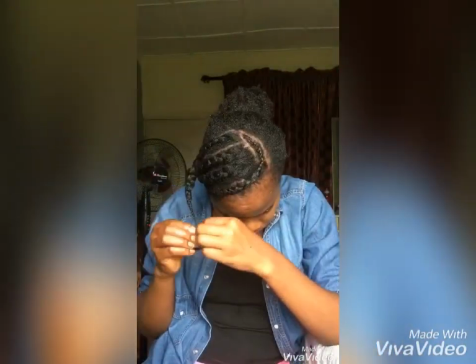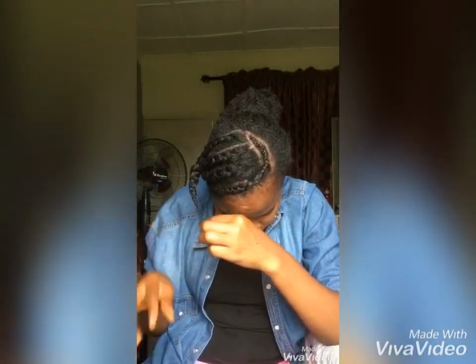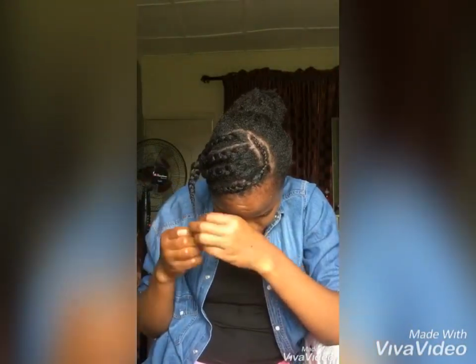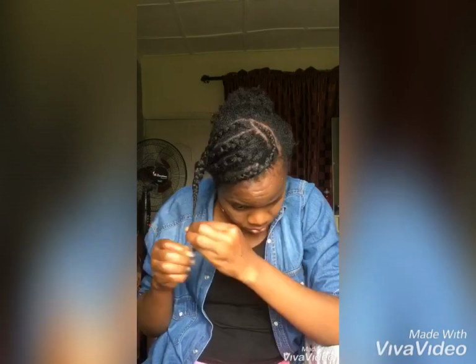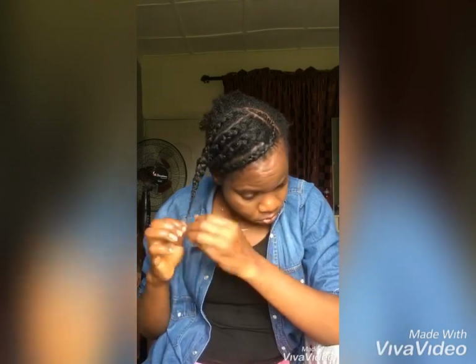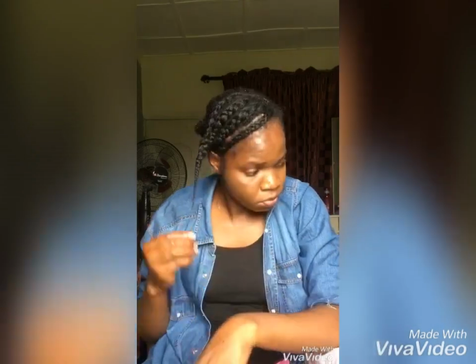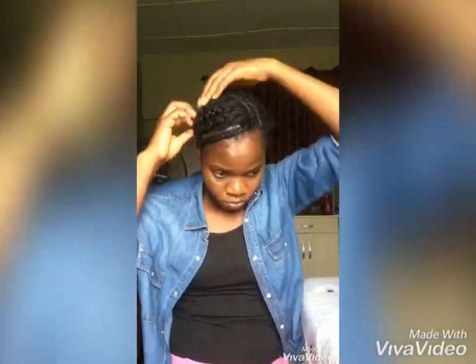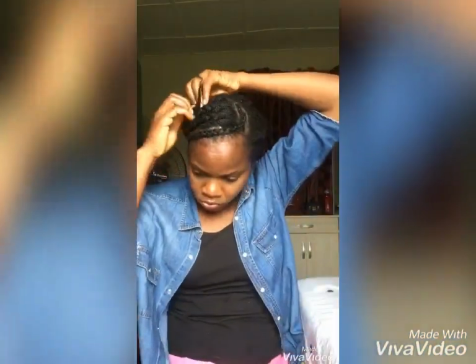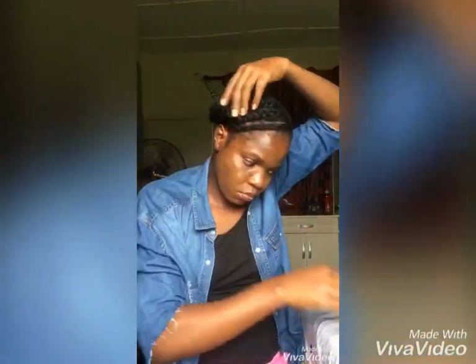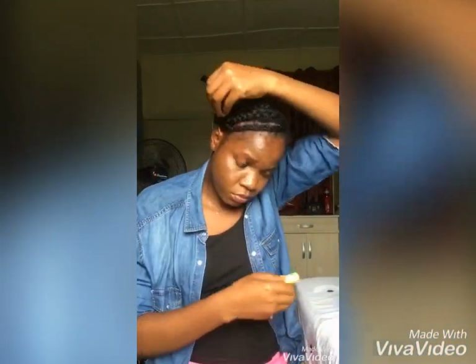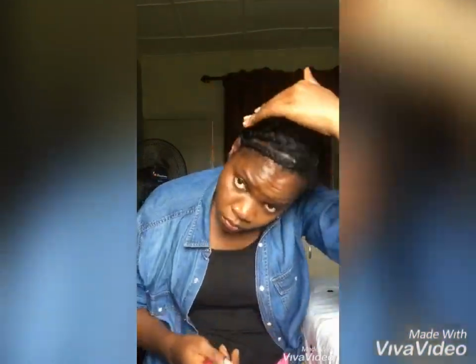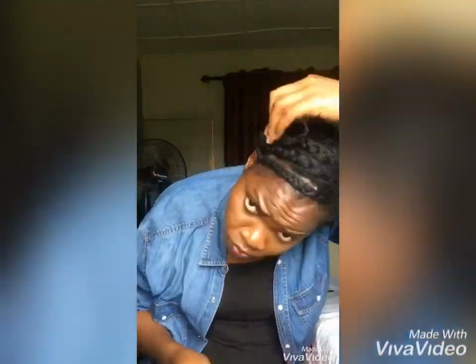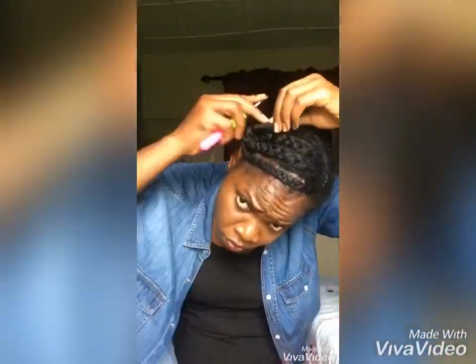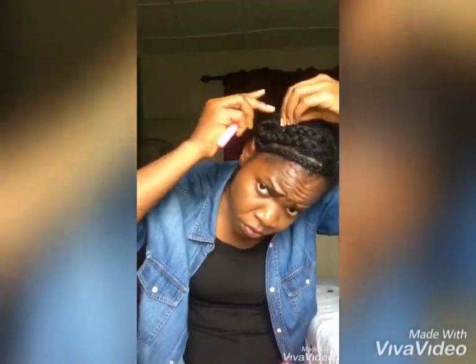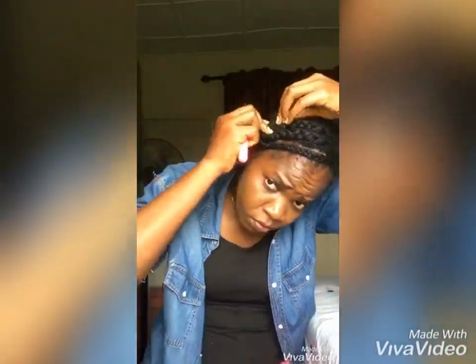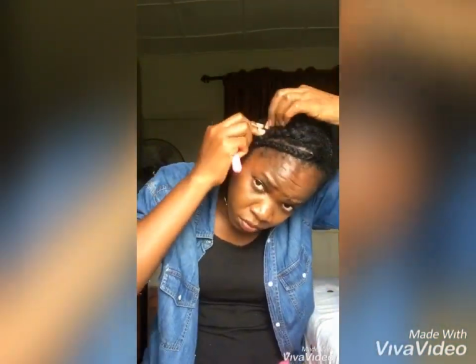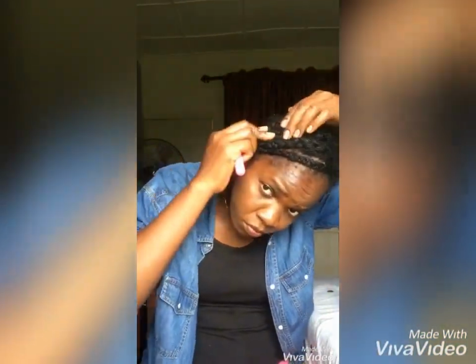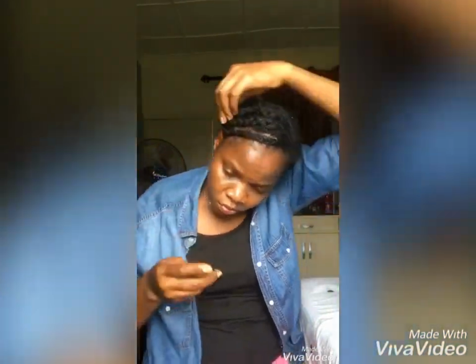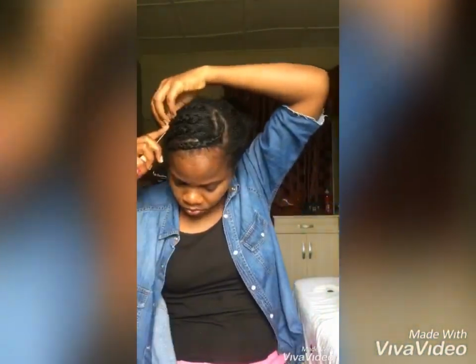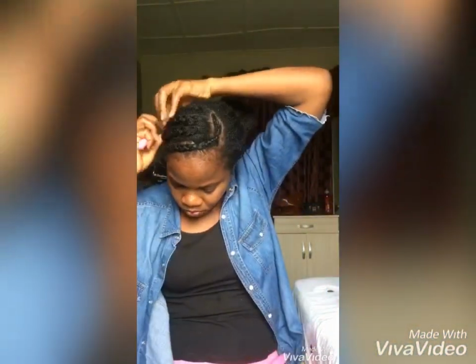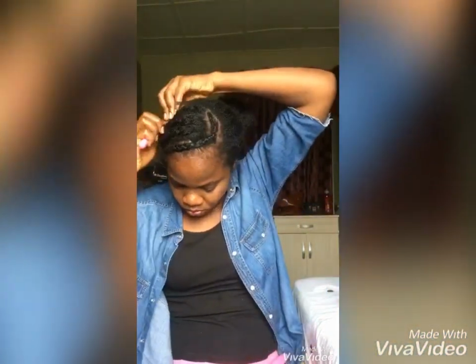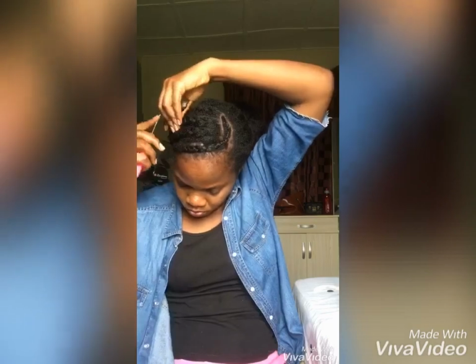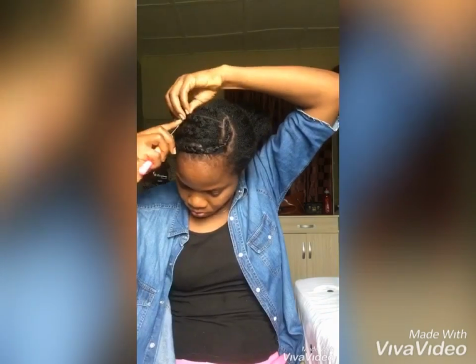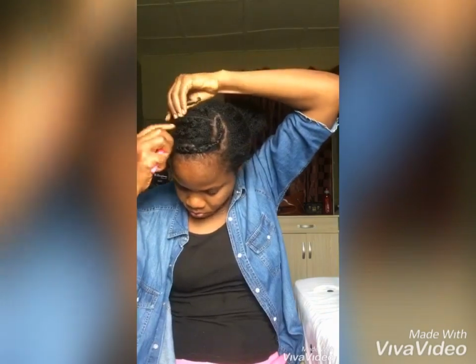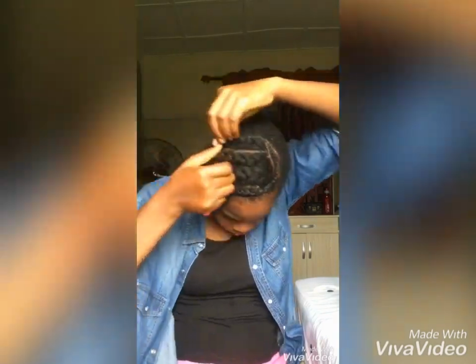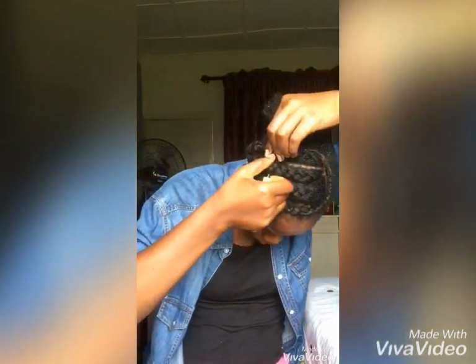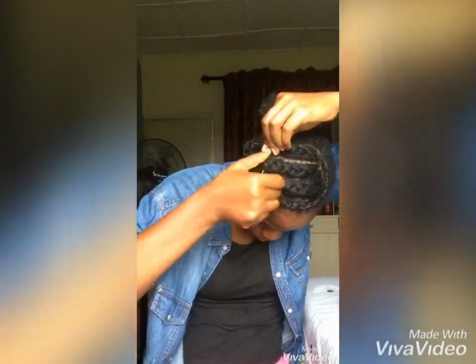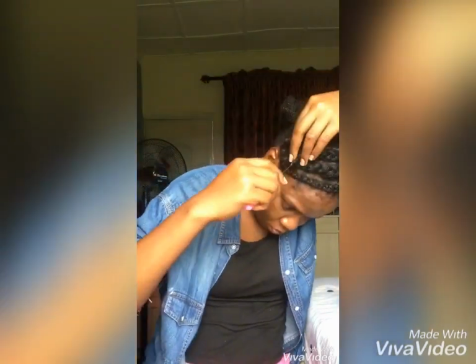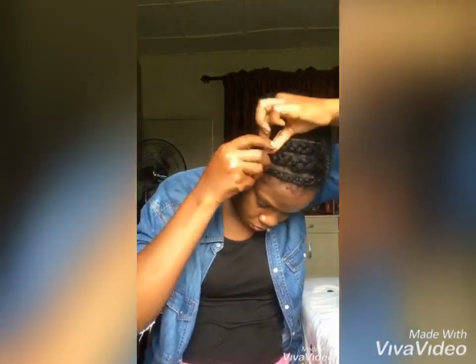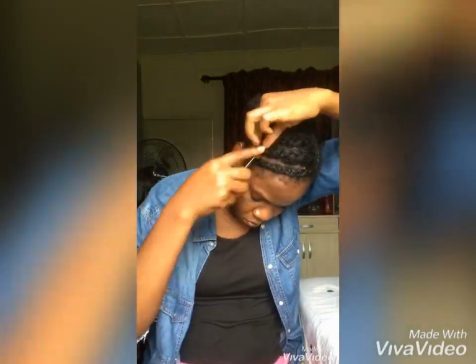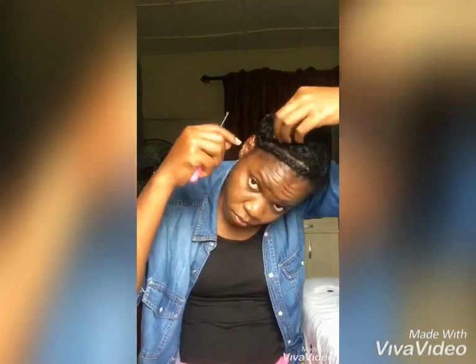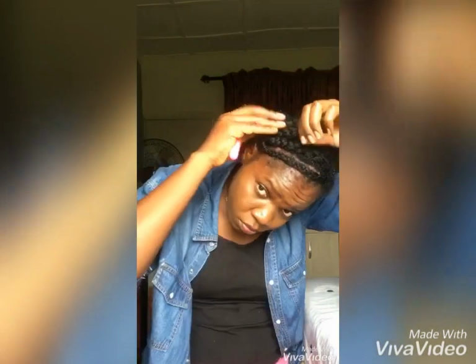Once you're through with the cornrows, use the crochet pin to secure the tips.